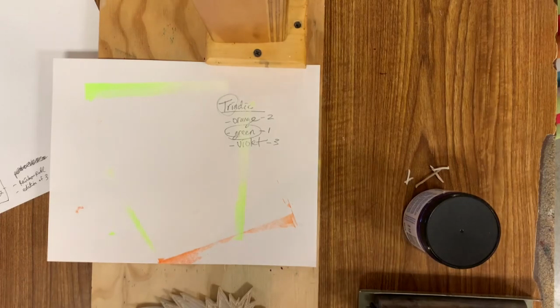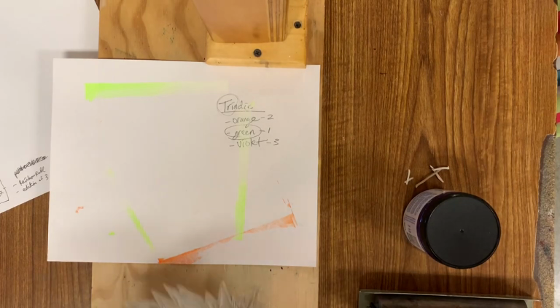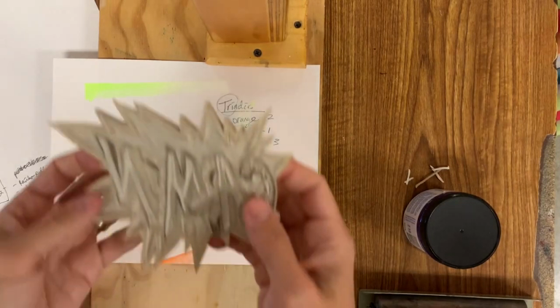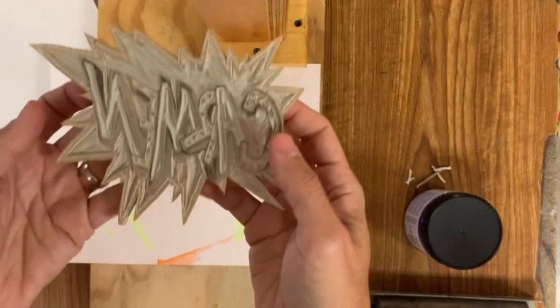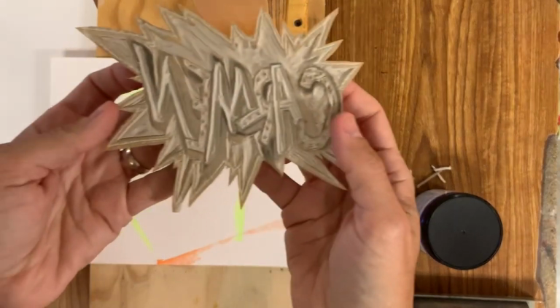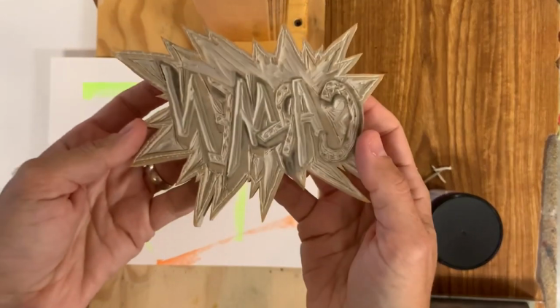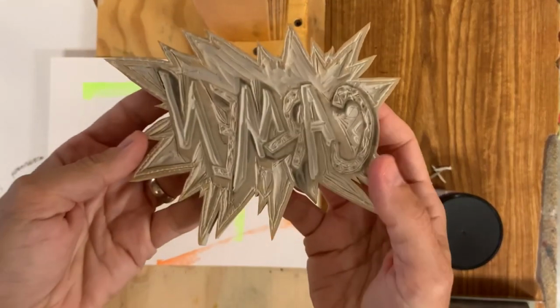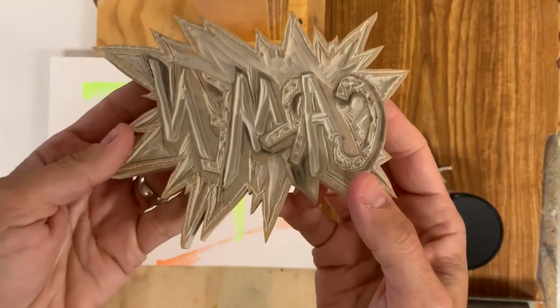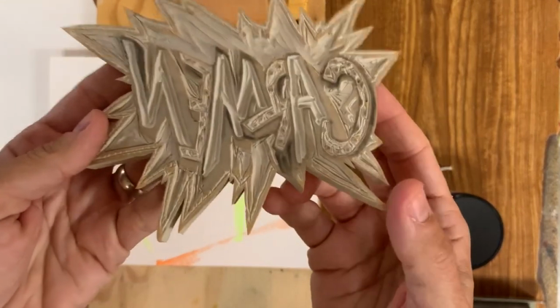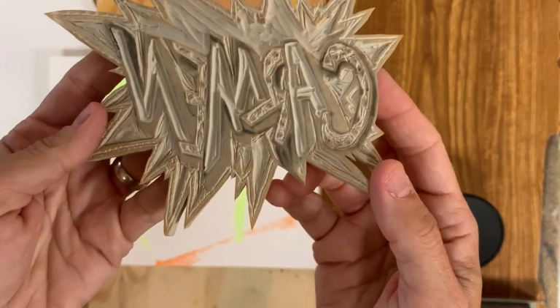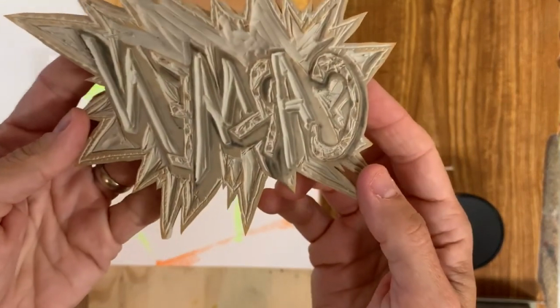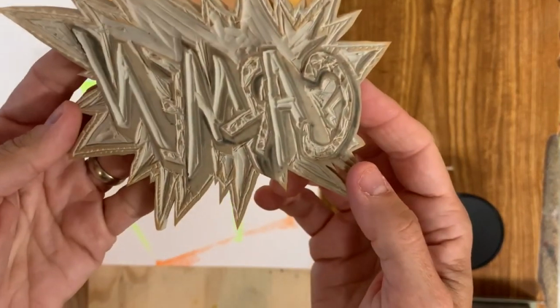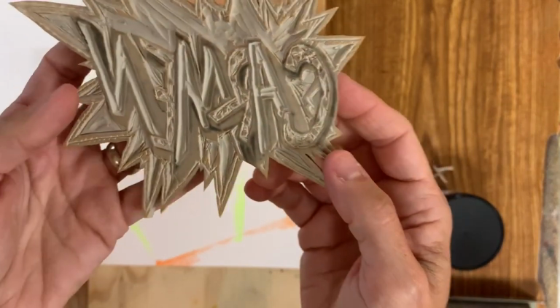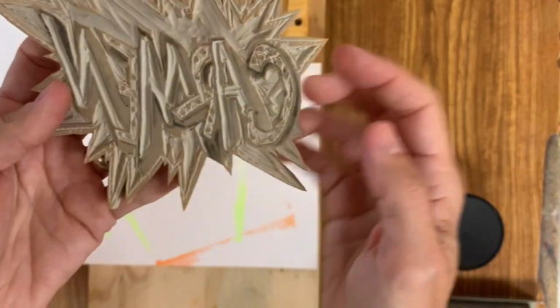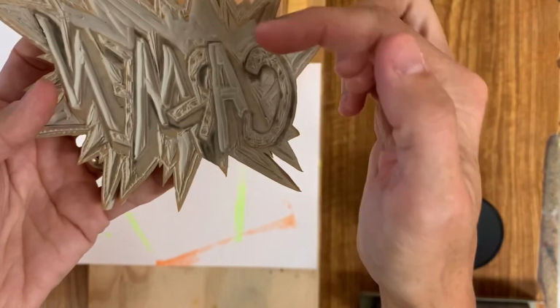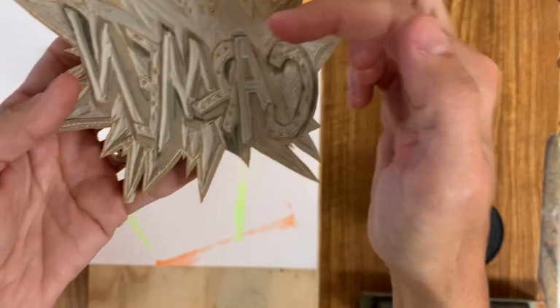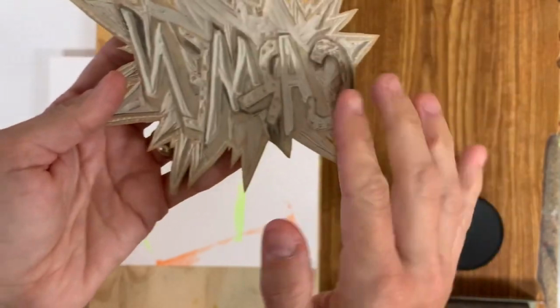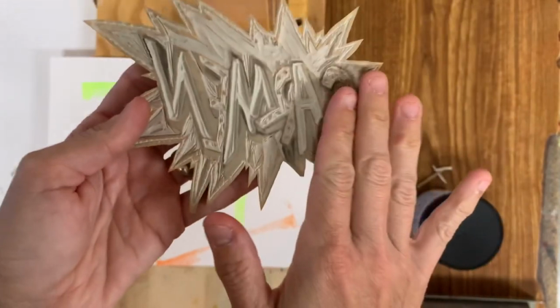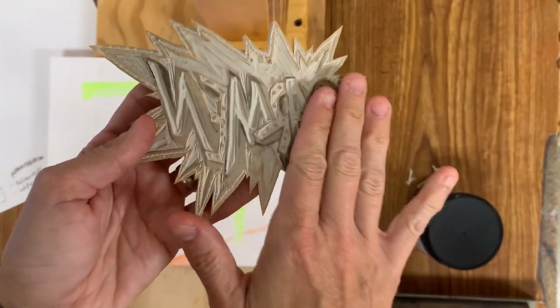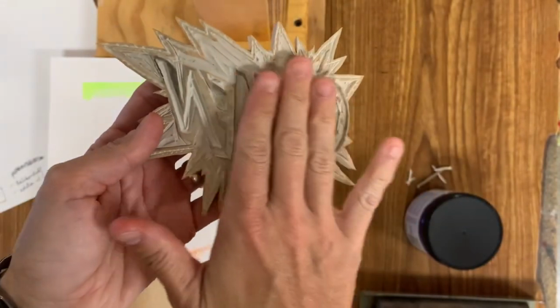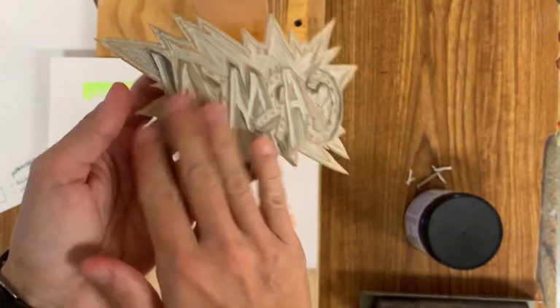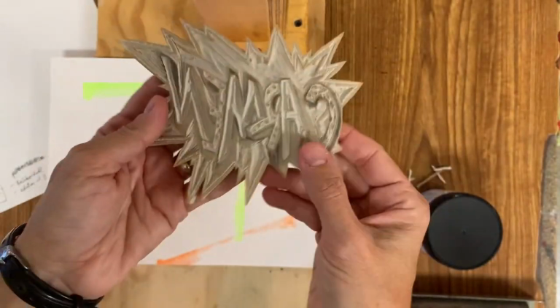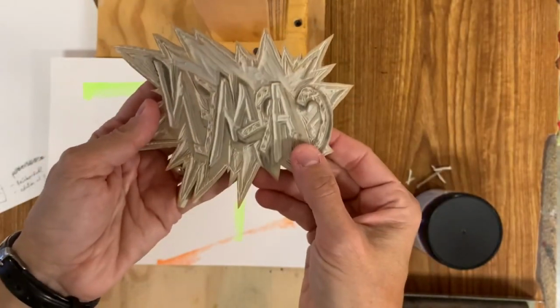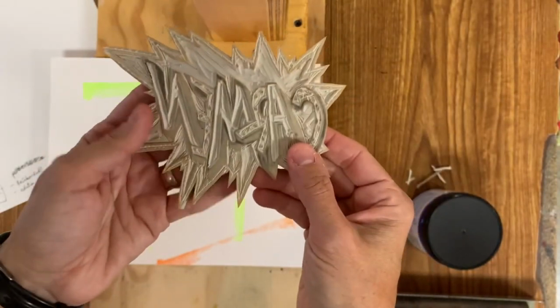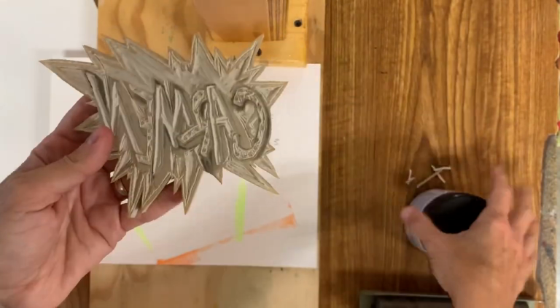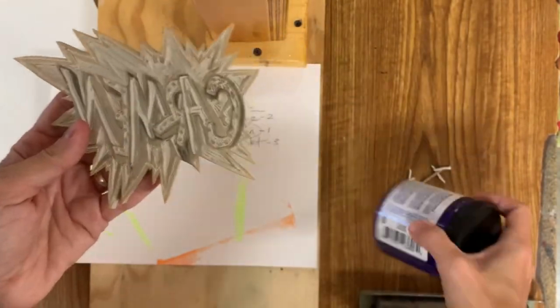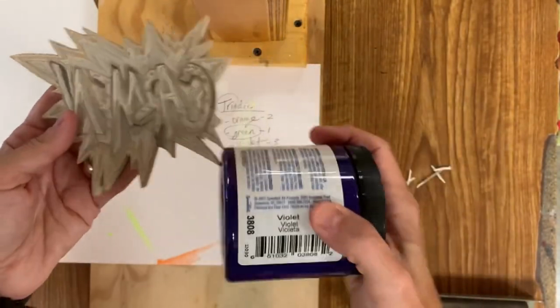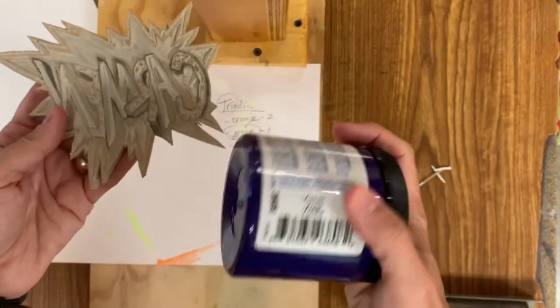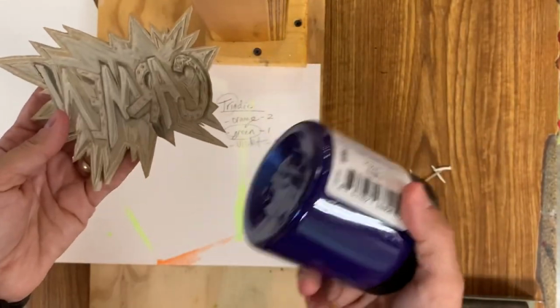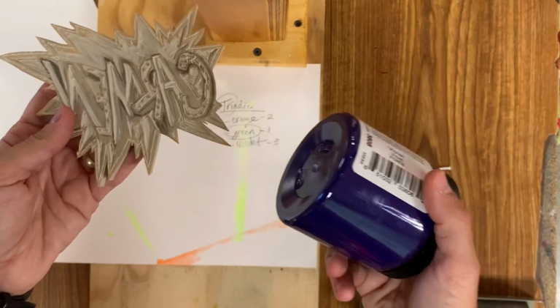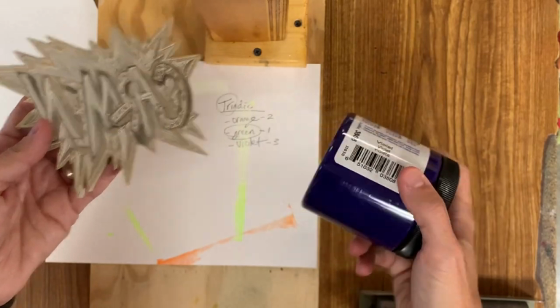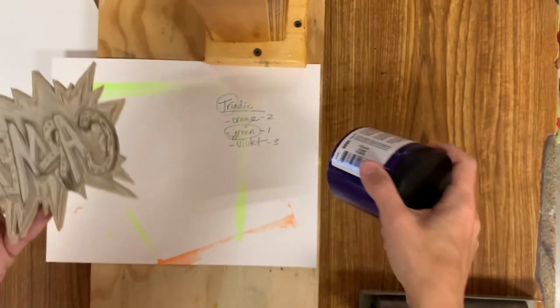Miss Houston has finished carving and she nailed it. Now remember that the last thing that should be showing is what is going to be printed in the darkest color.